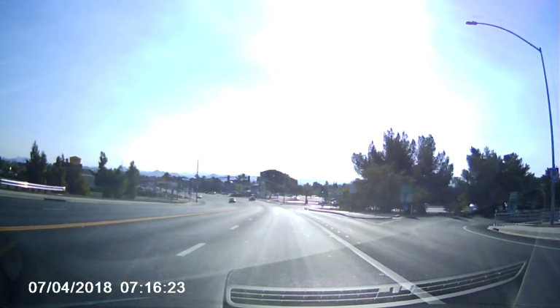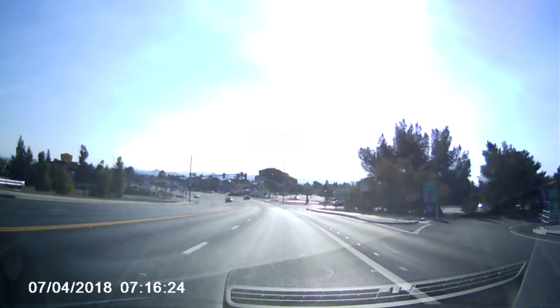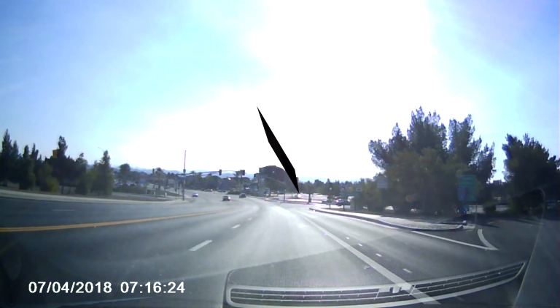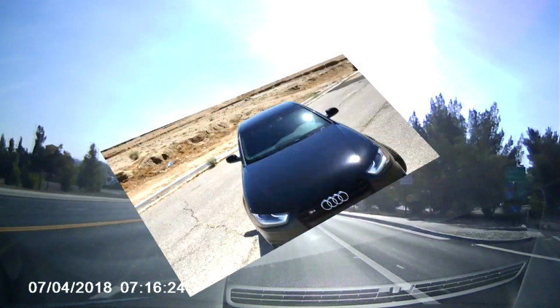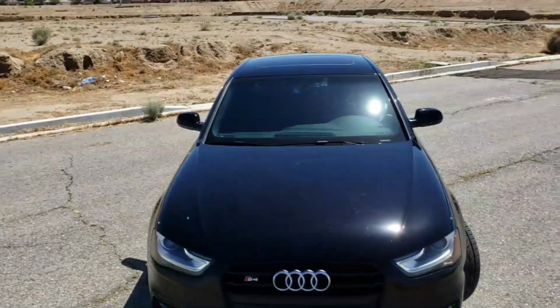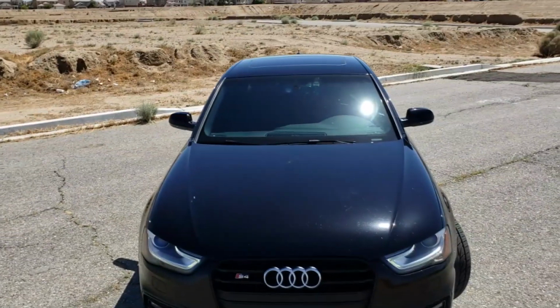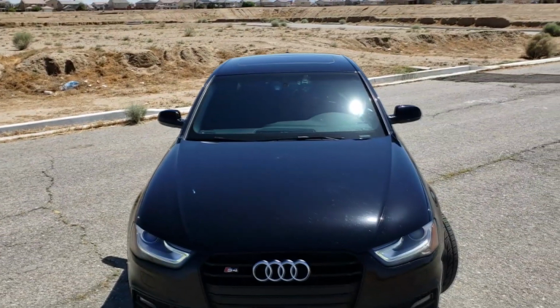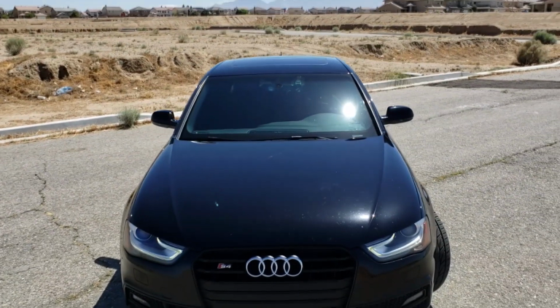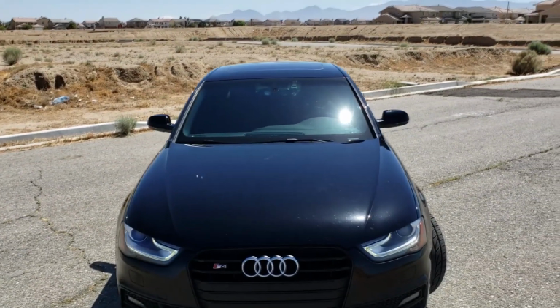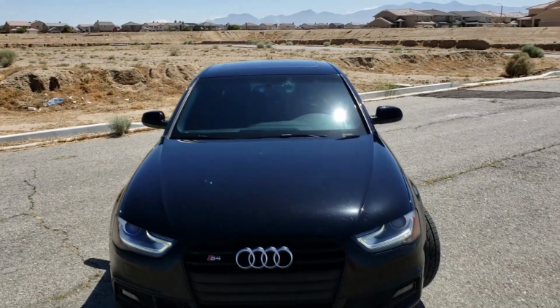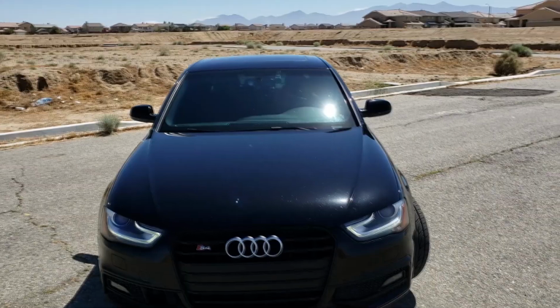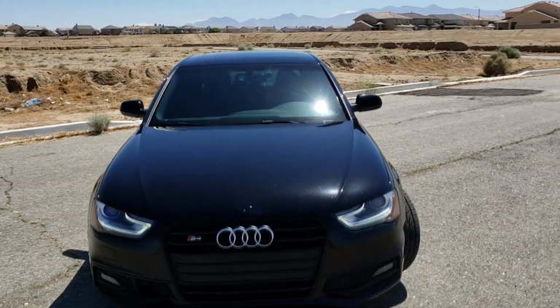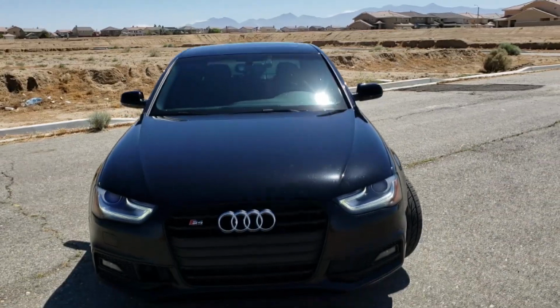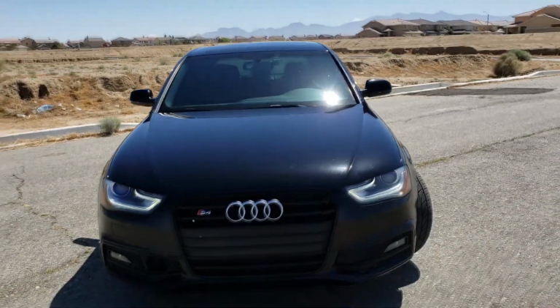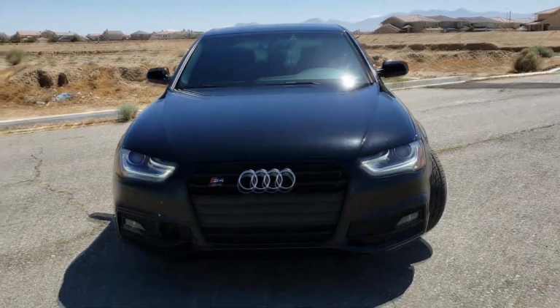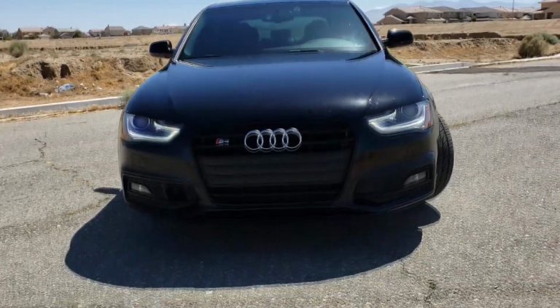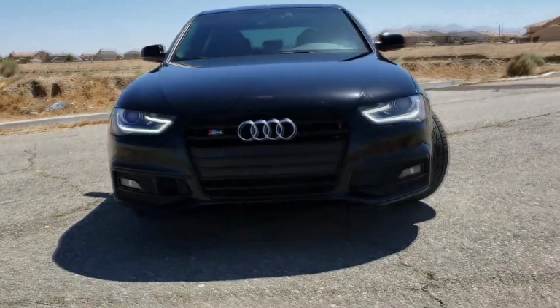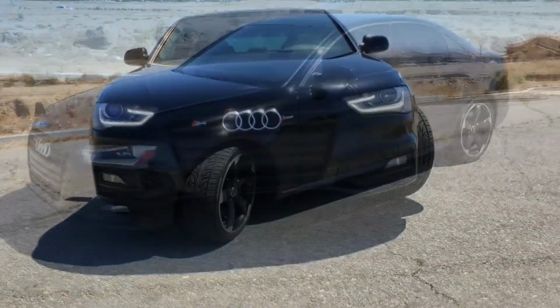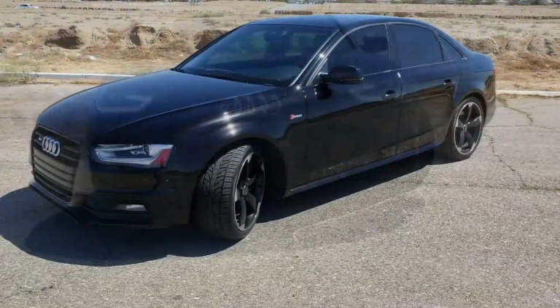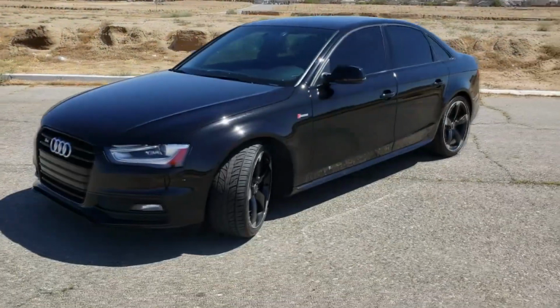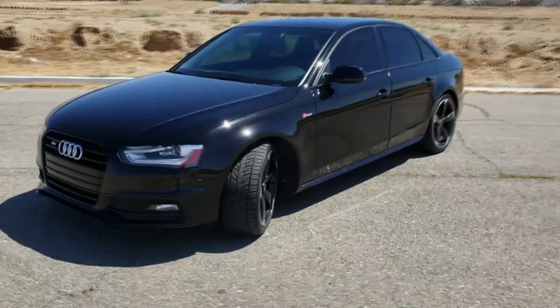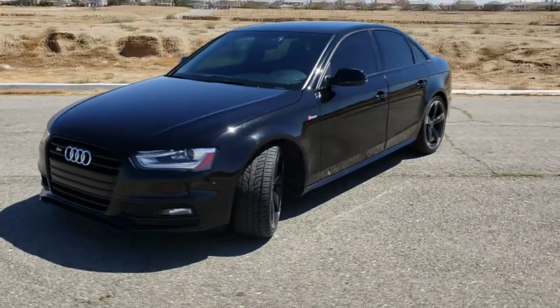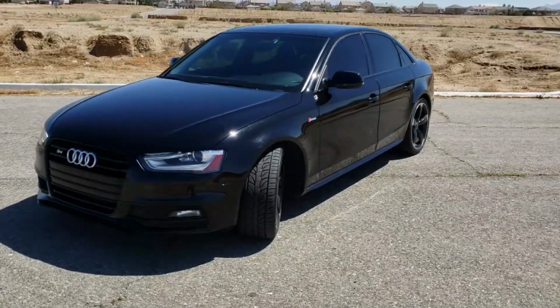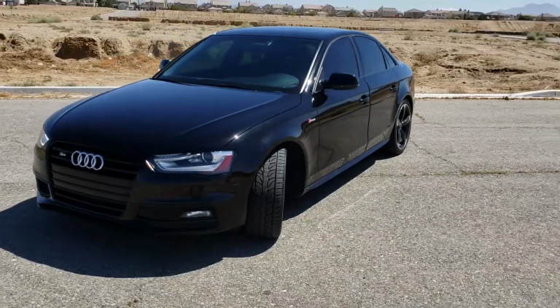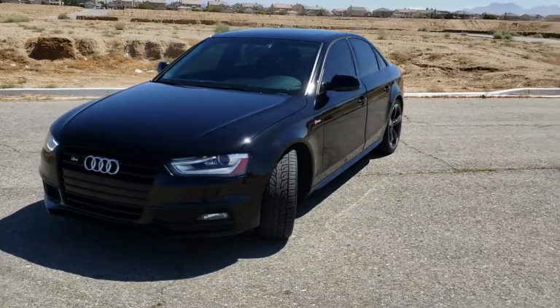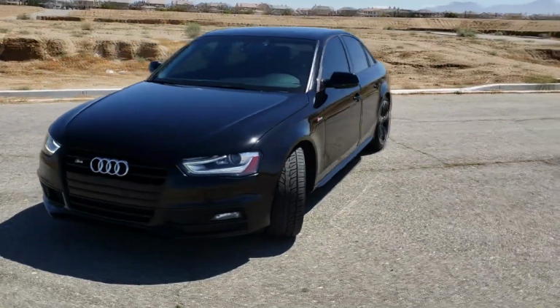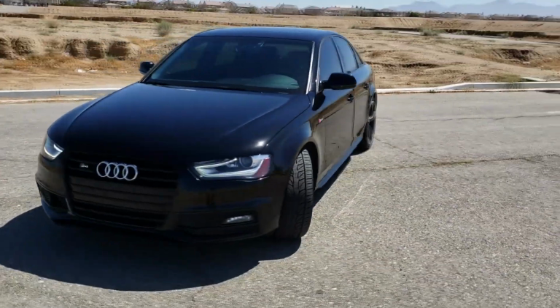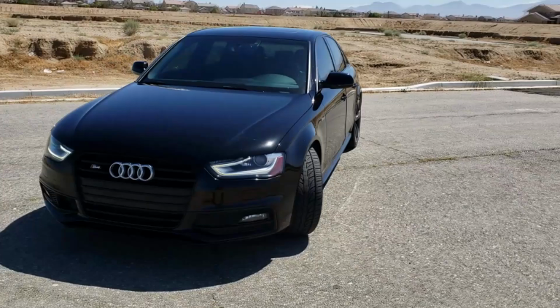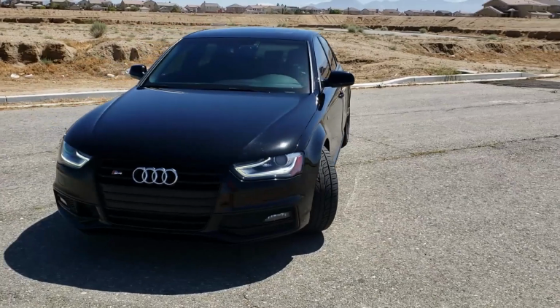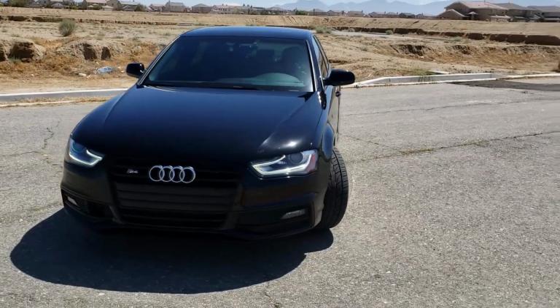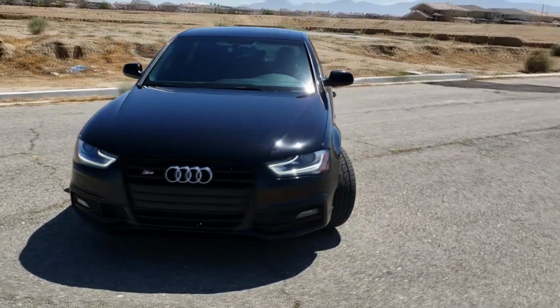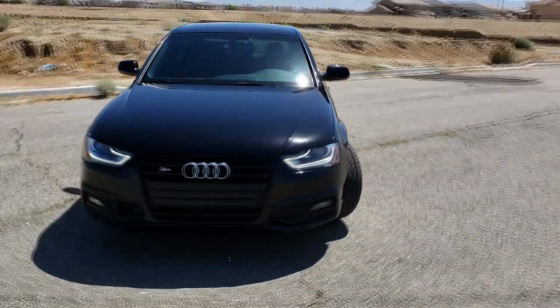Special thanks to Scotty Kilmer for allowing me to be on his channel to show my 2014 Audi S4 with my APR Stage 2 Dual Pulley upgrade. Thanks again. Bye-bye.